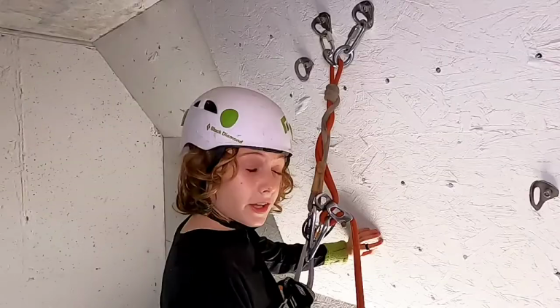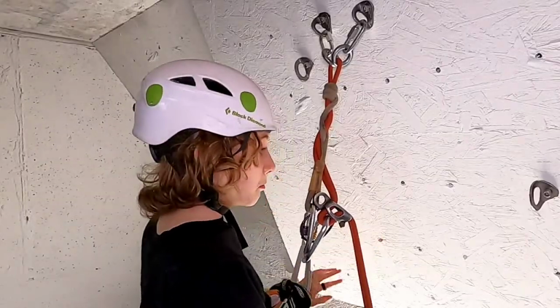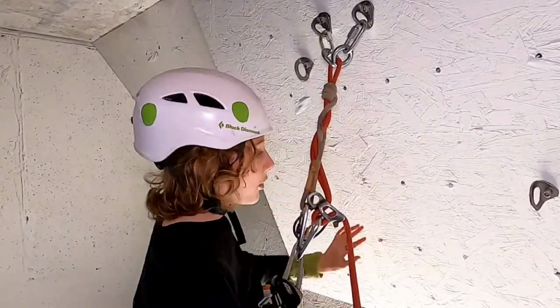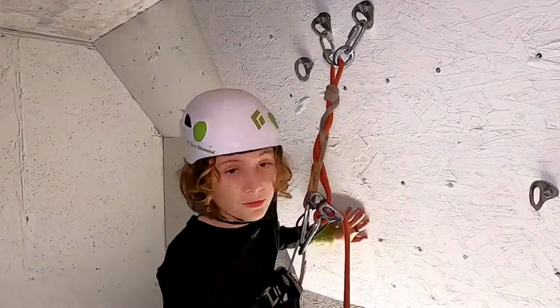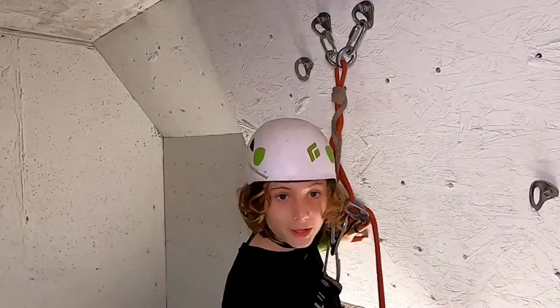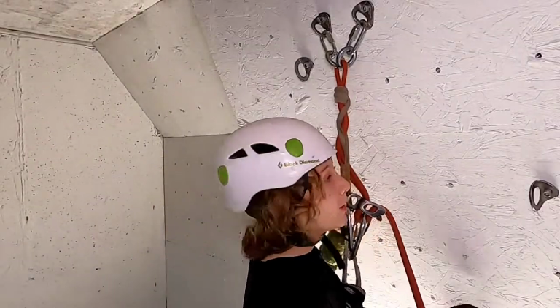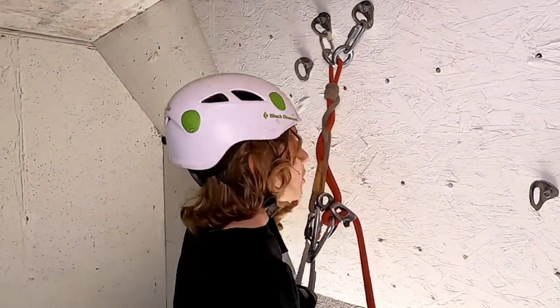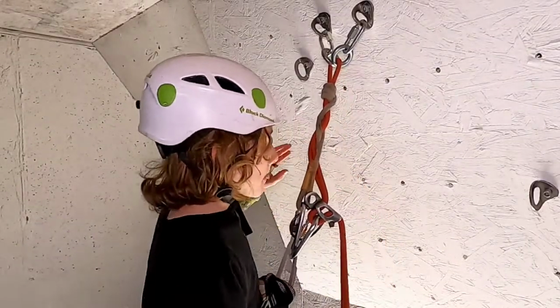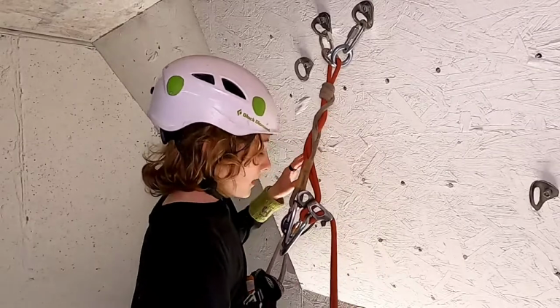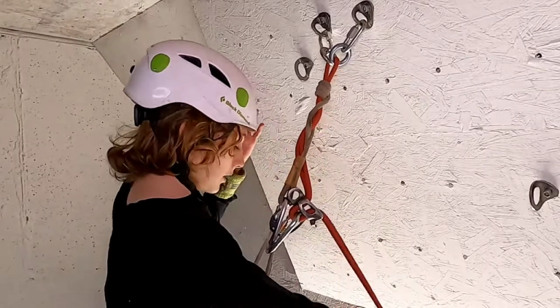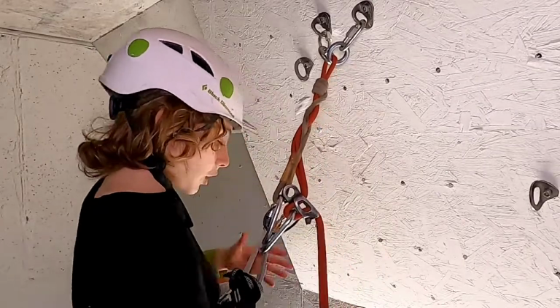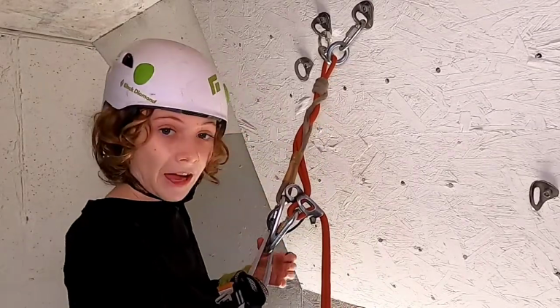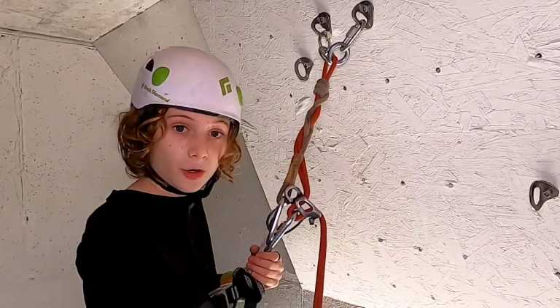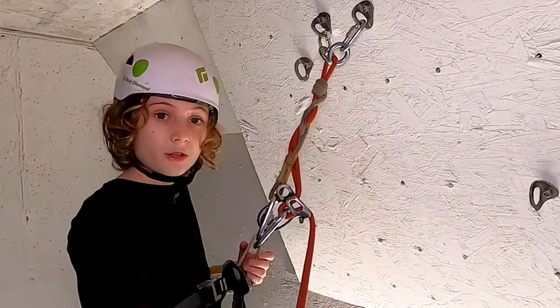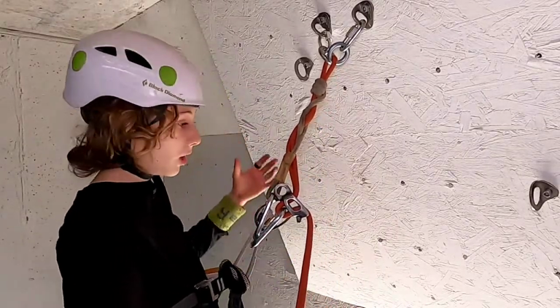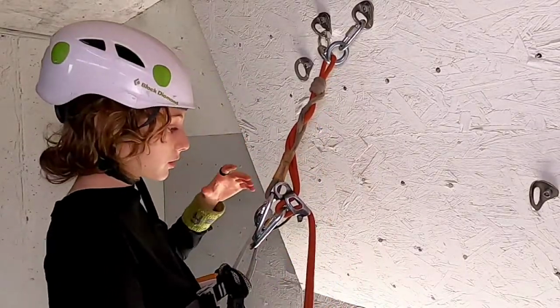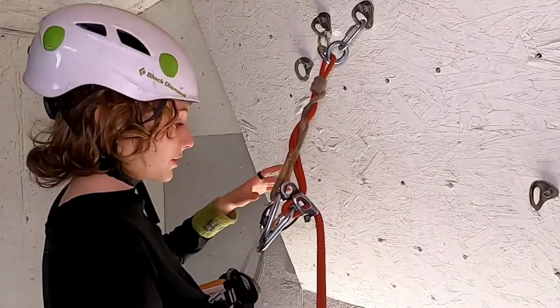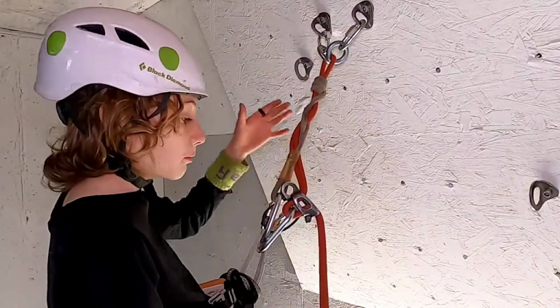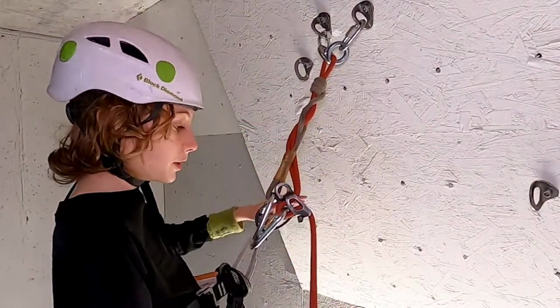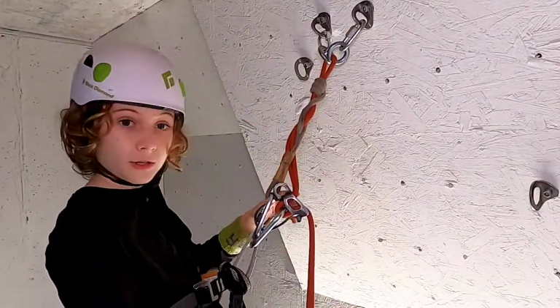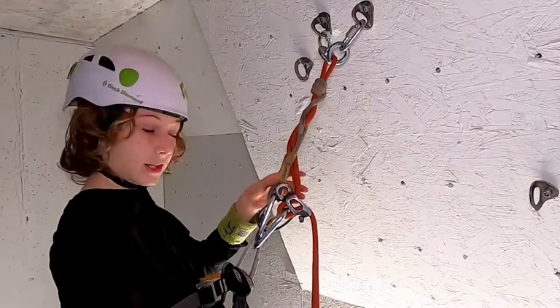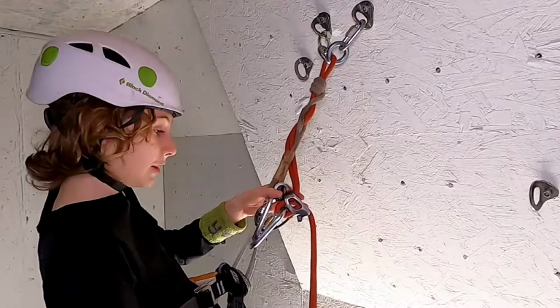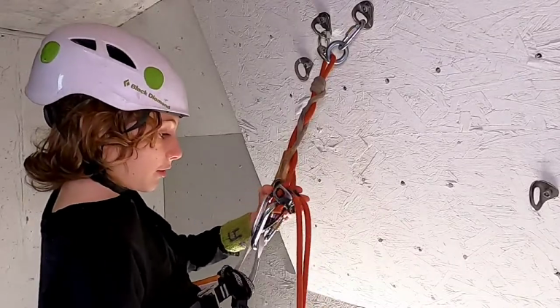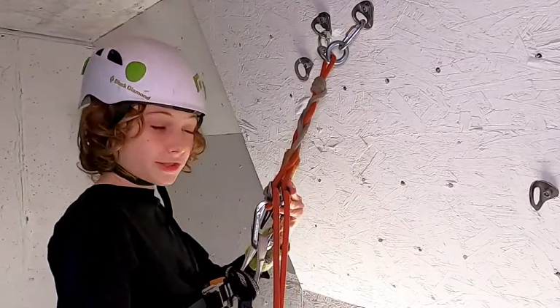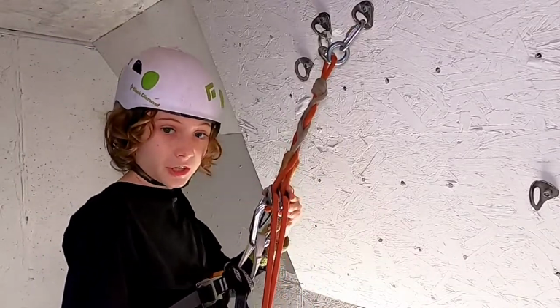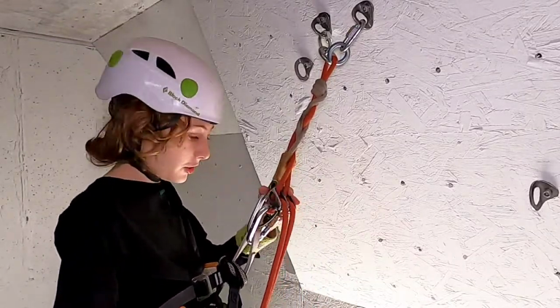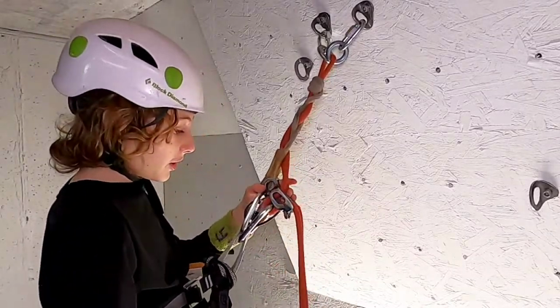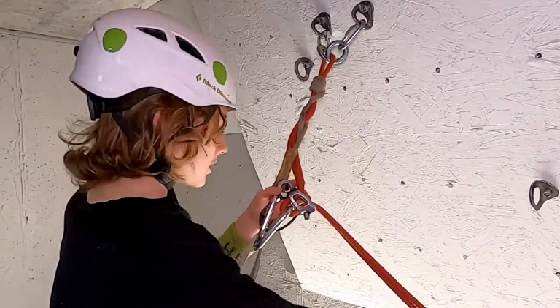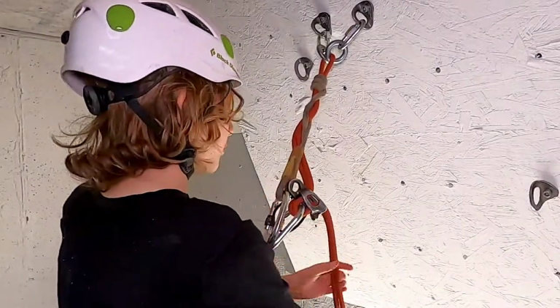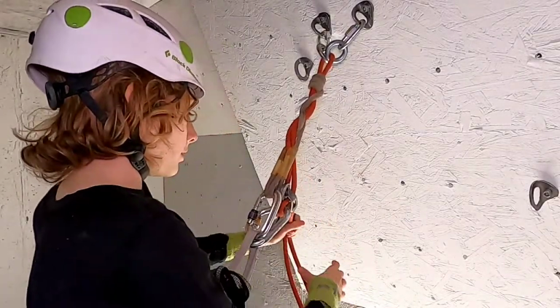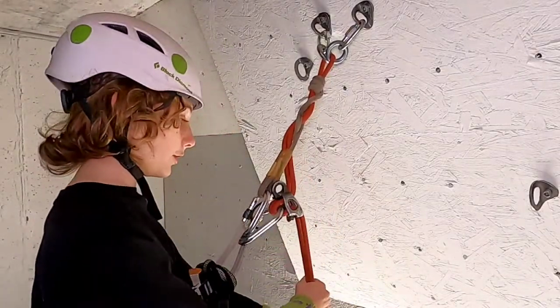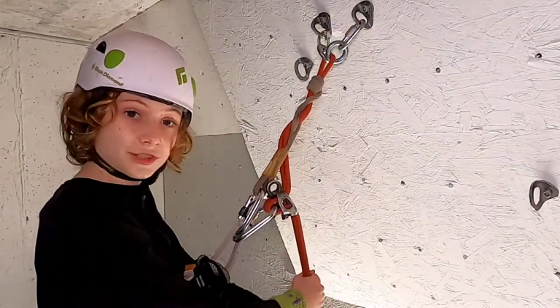One thing before we go: if you don't have a belay loop on your harness, it will be orientated this direction instead of like this.